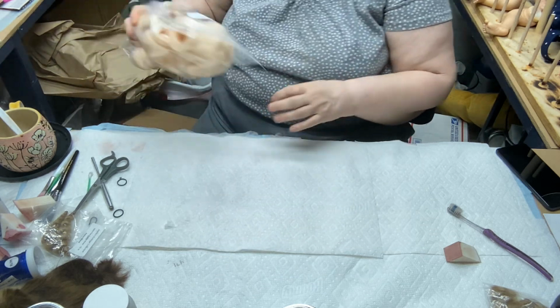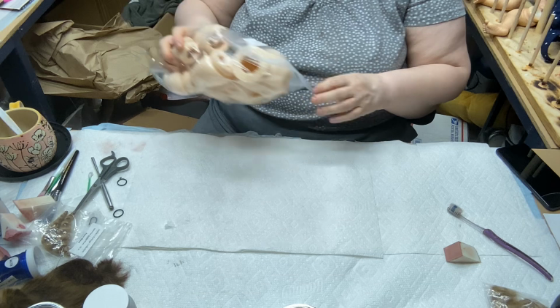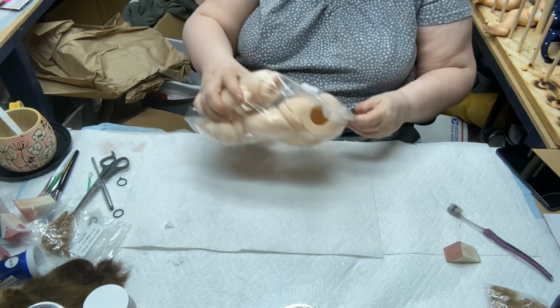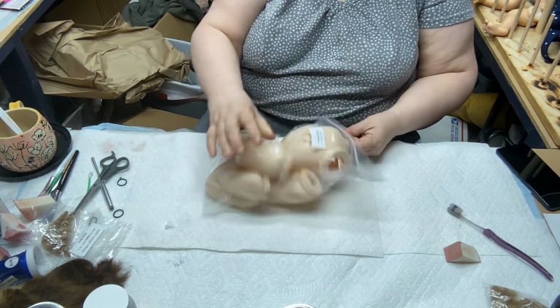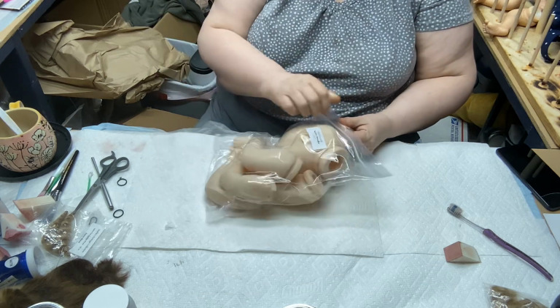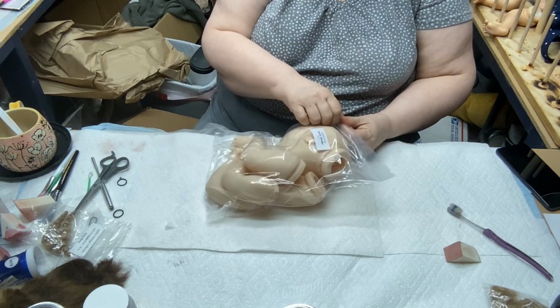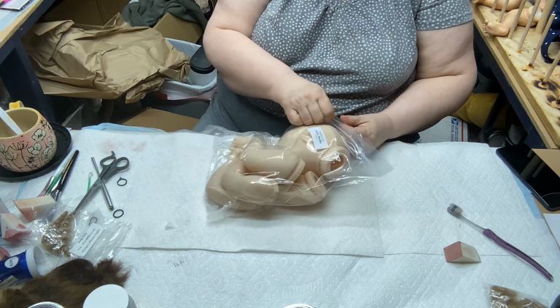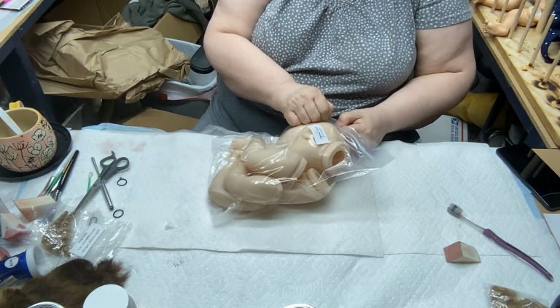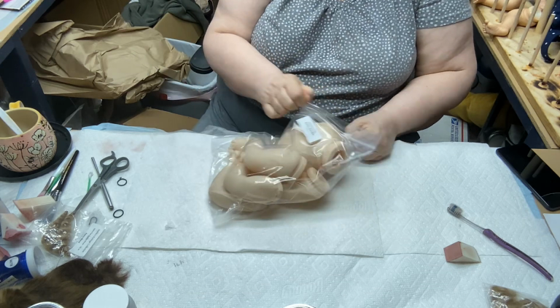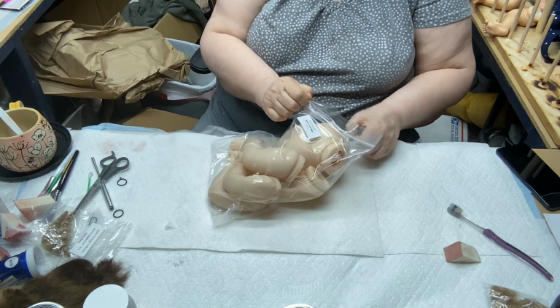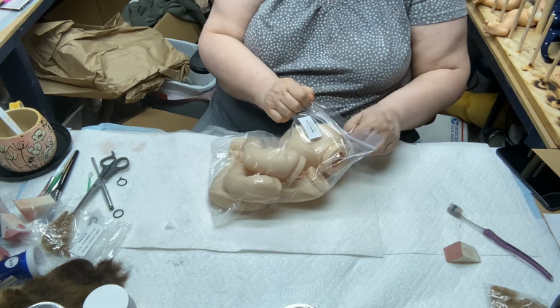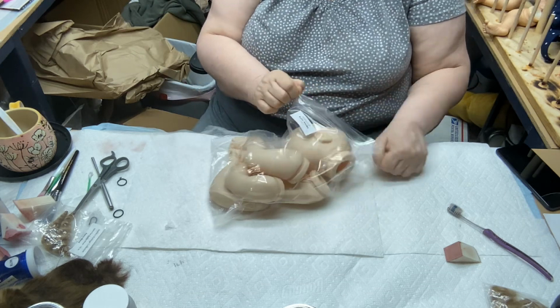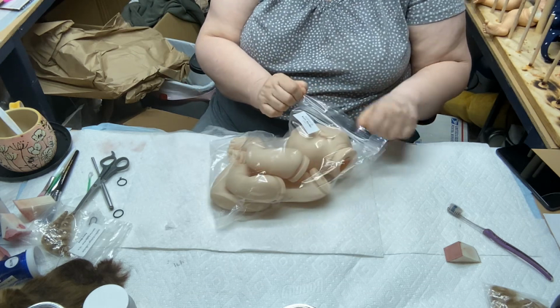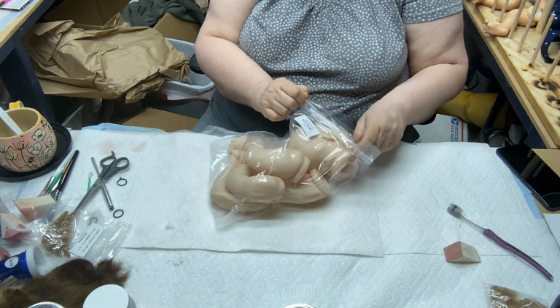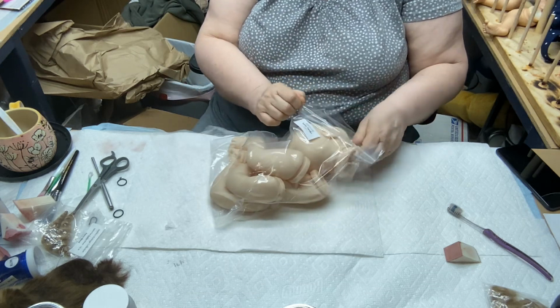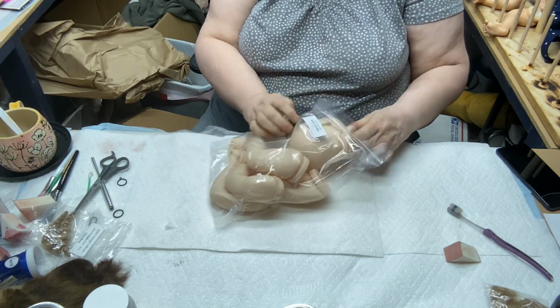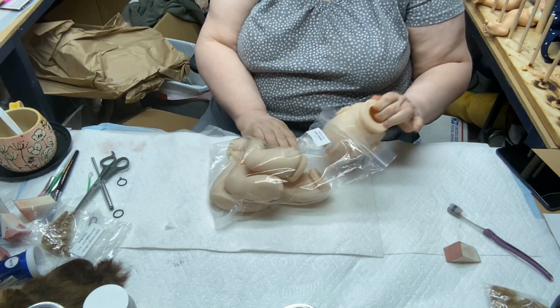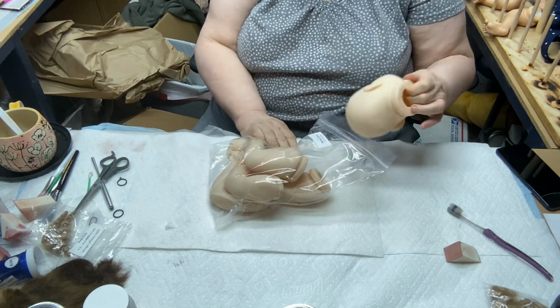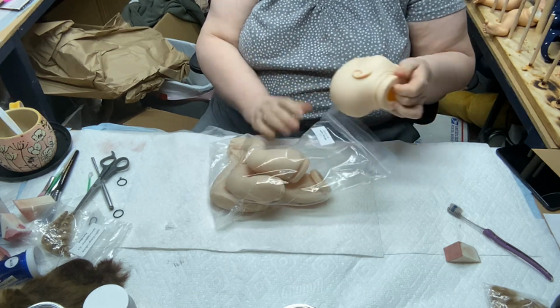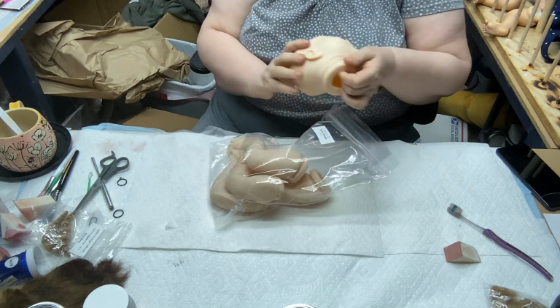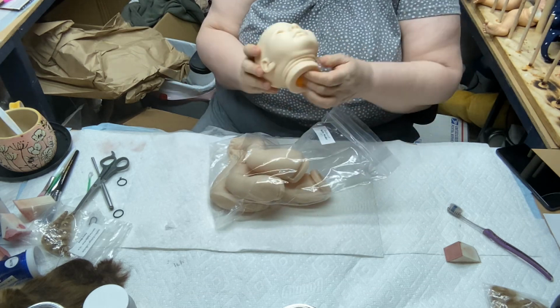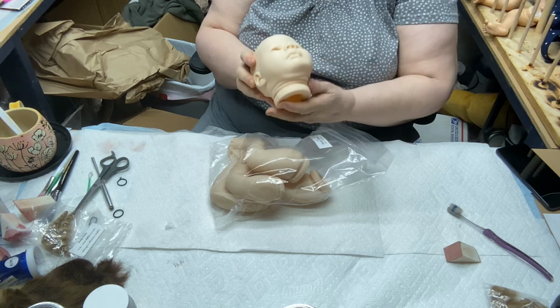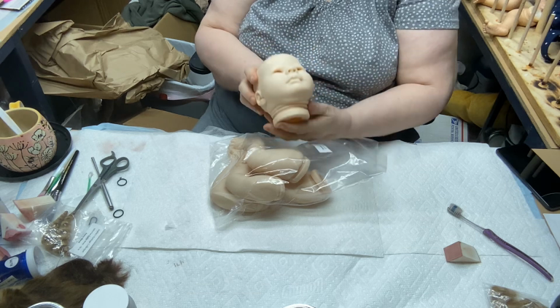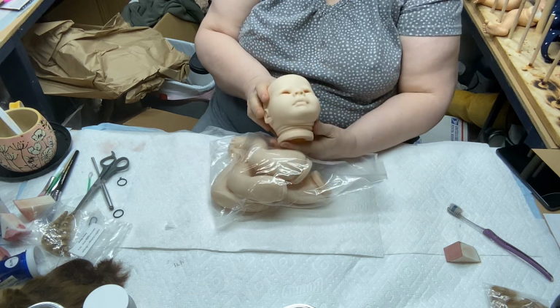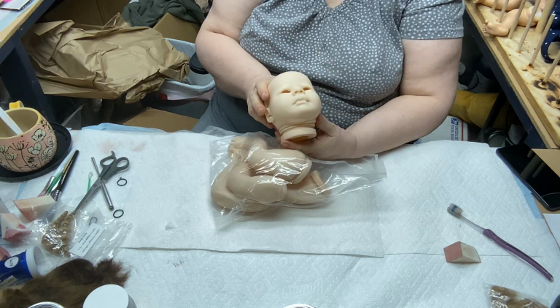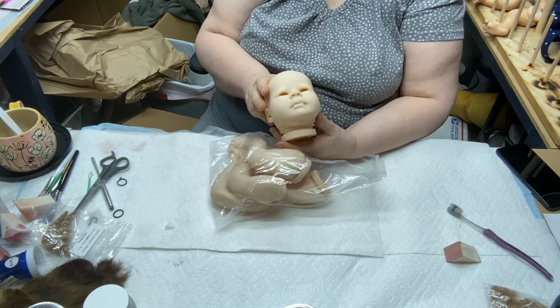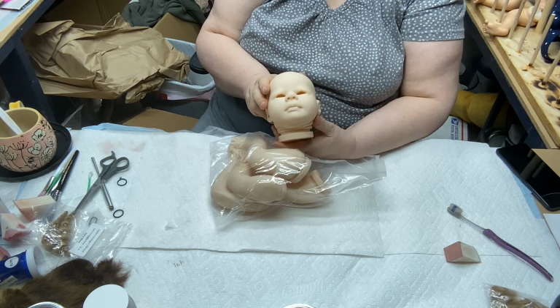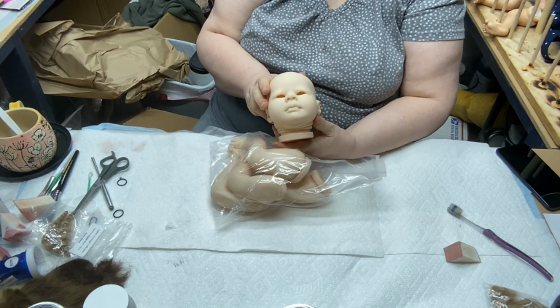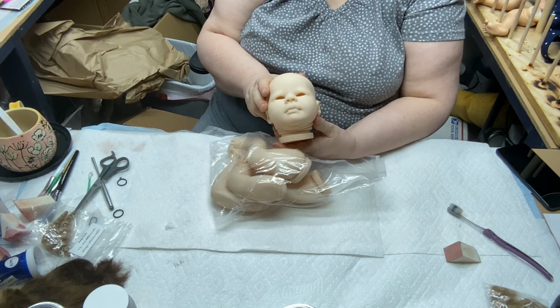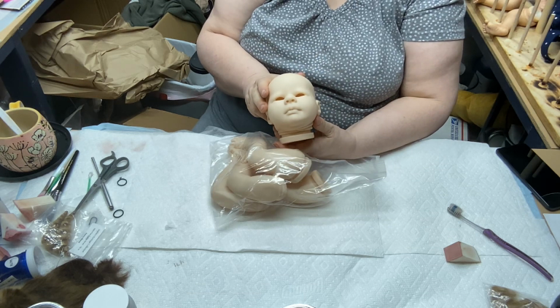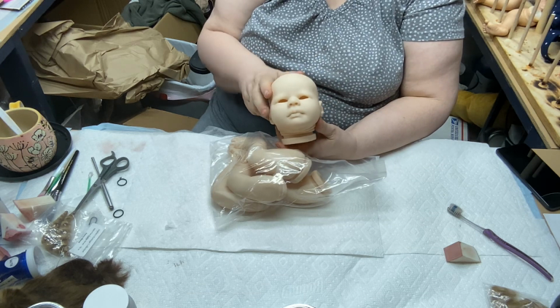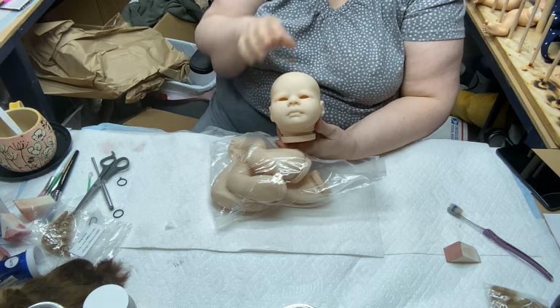This is Katie. She's just adorable — a little tiny doll with a very, very pretty face.